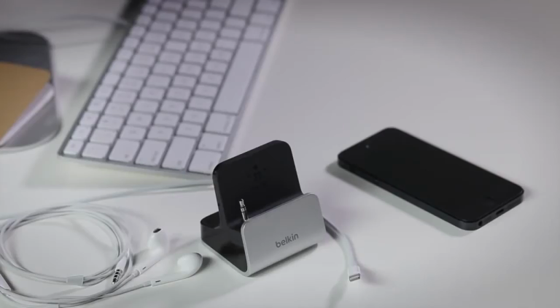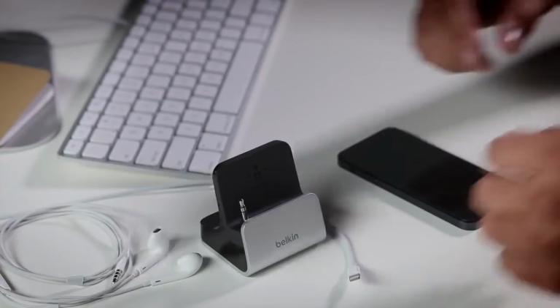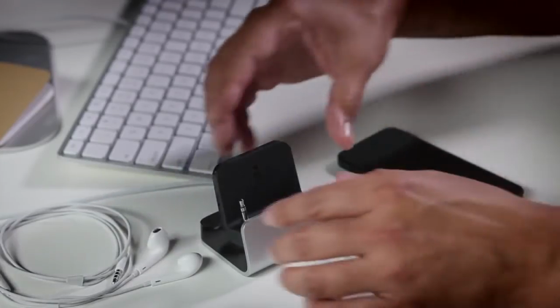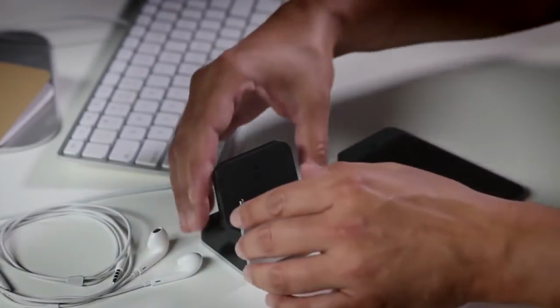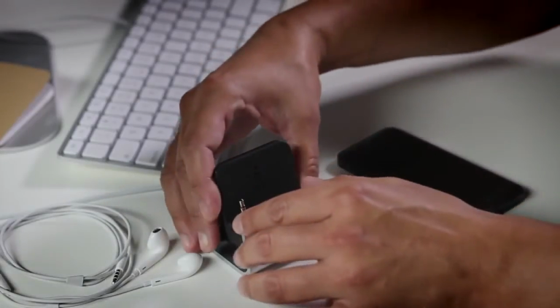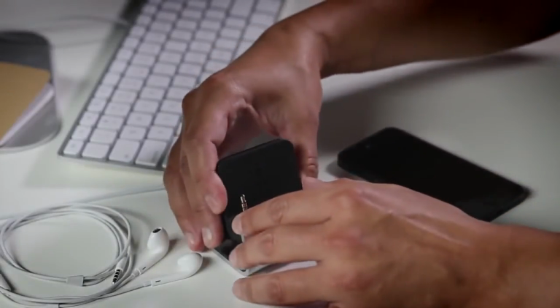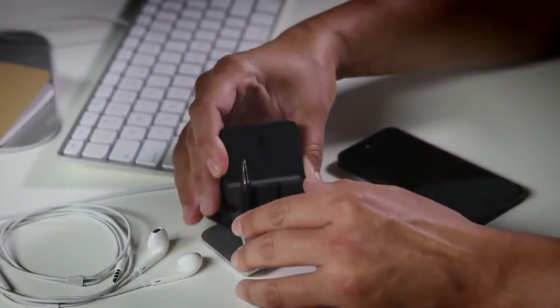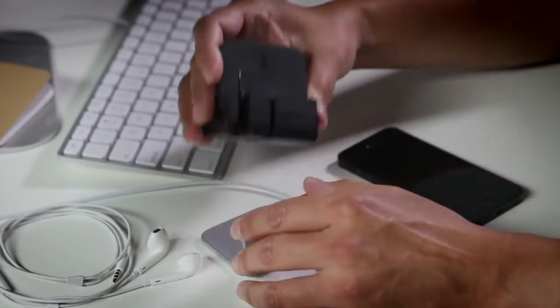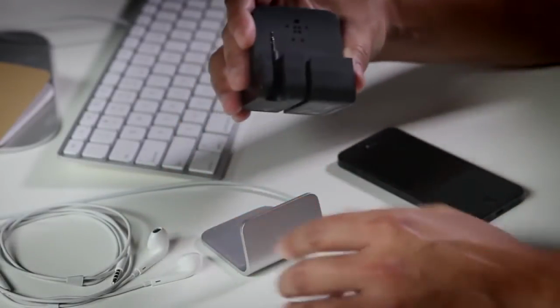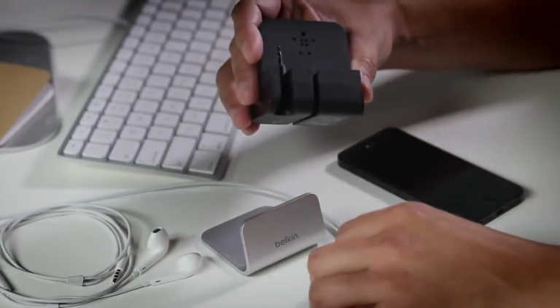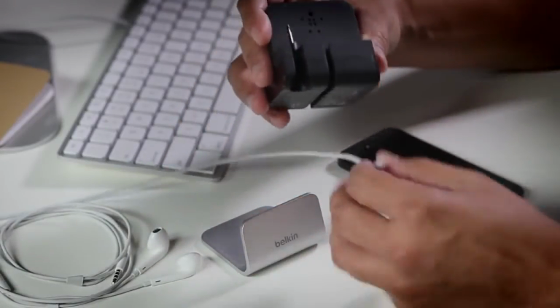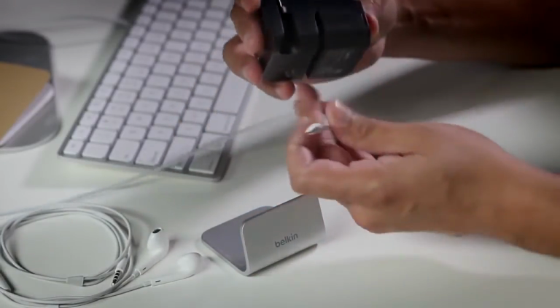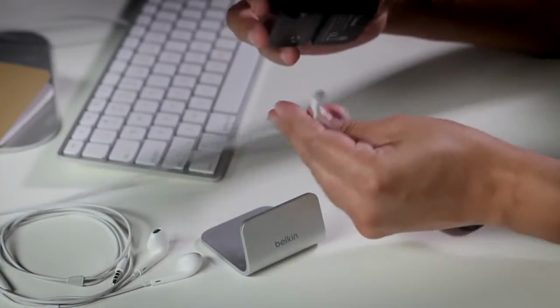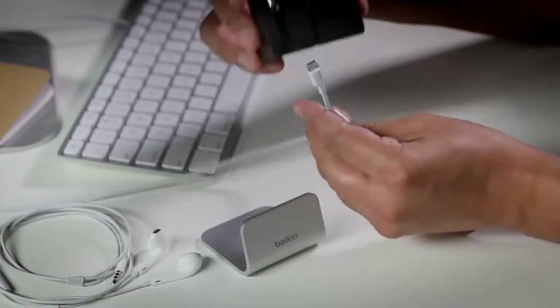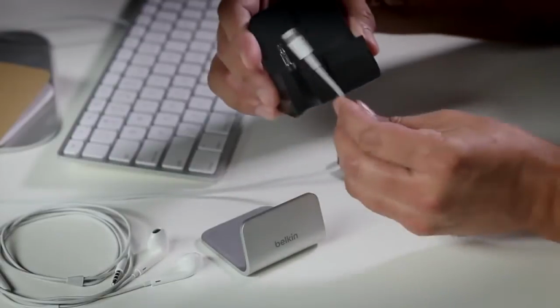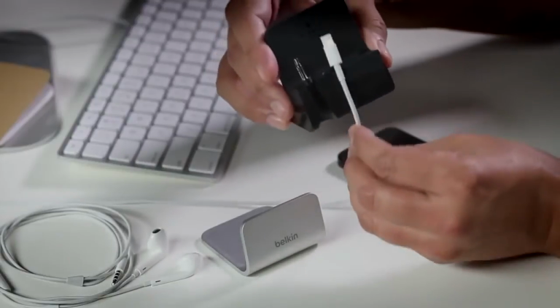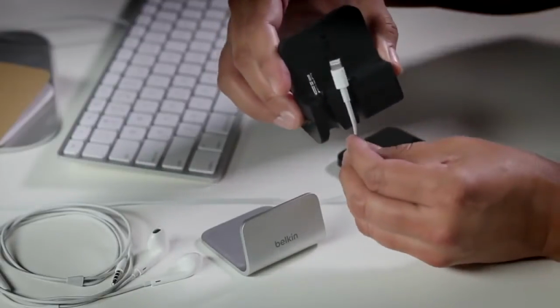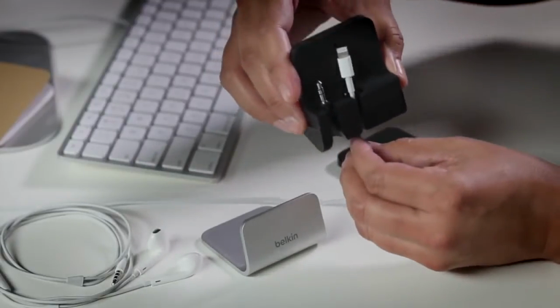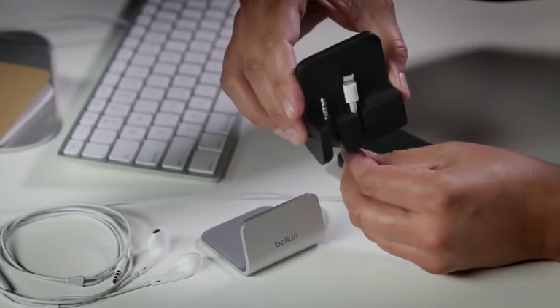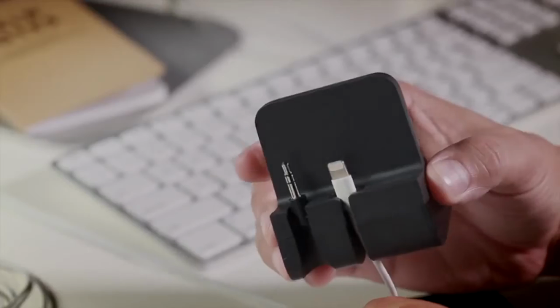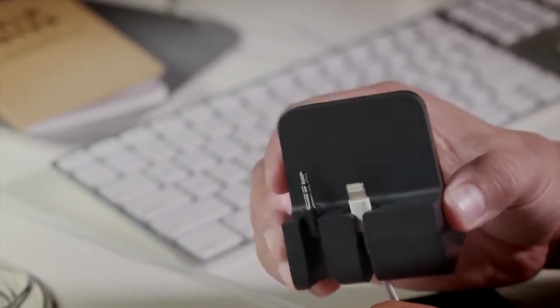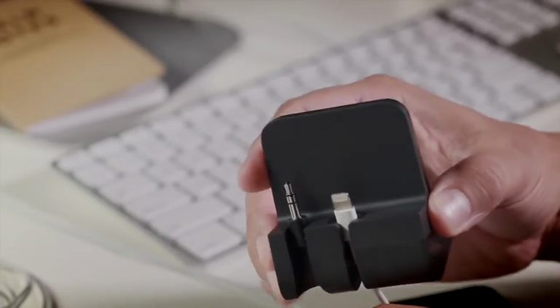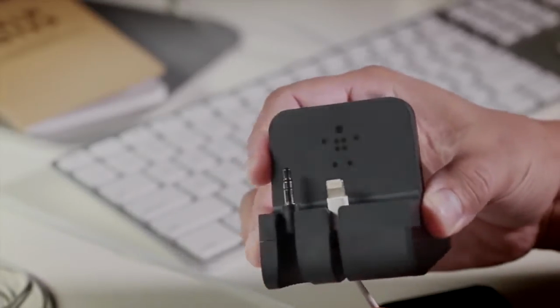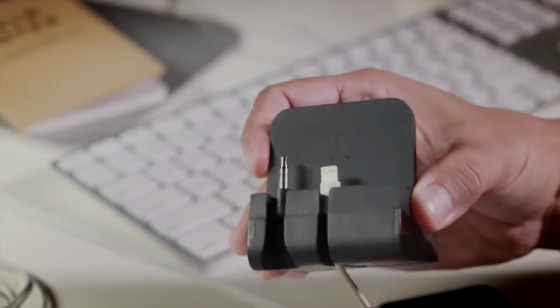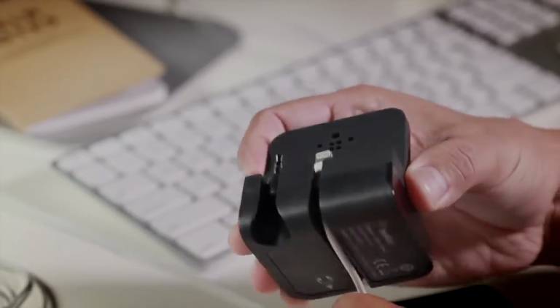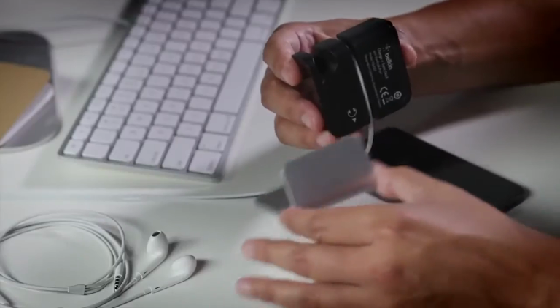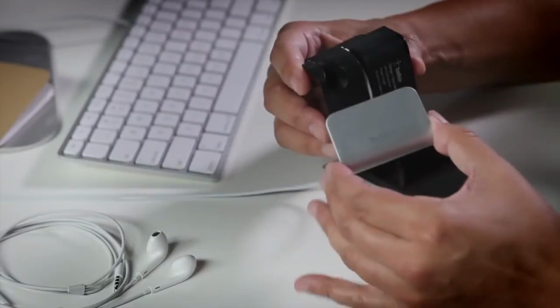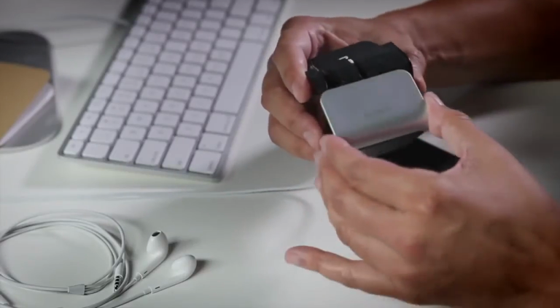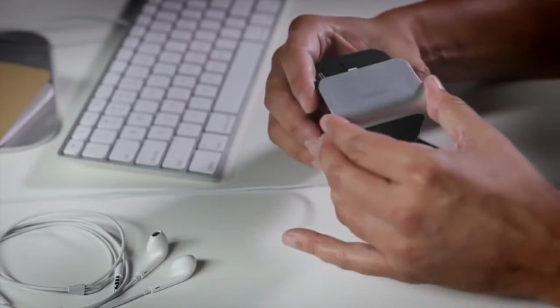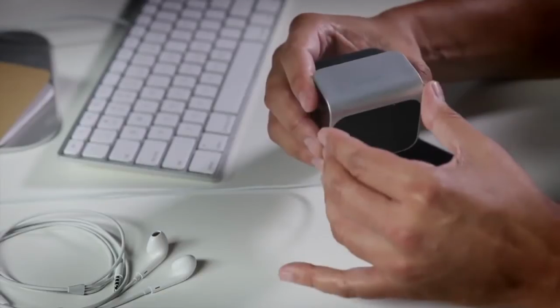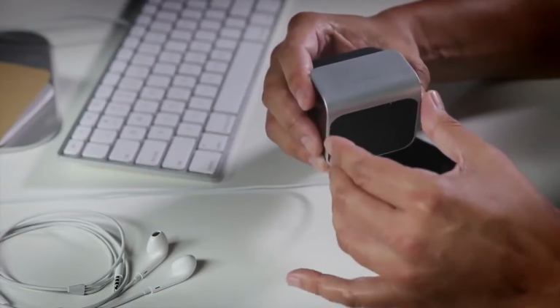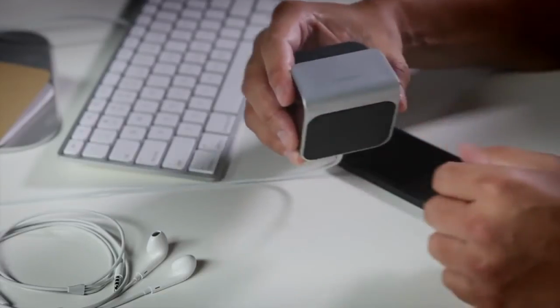First, remove the magnetically attached base. Then, feed the lightning cable that came with your iPhone 5 through the cable channel. Next, replace the base.